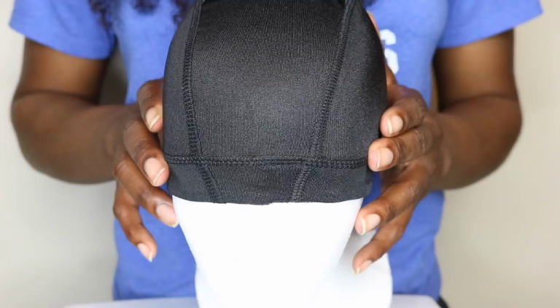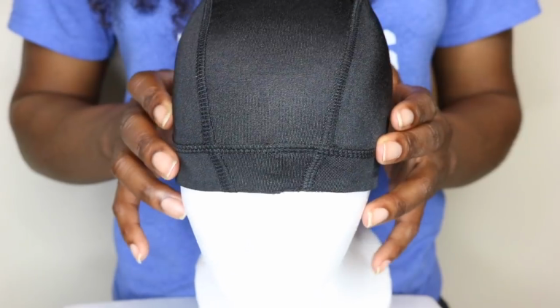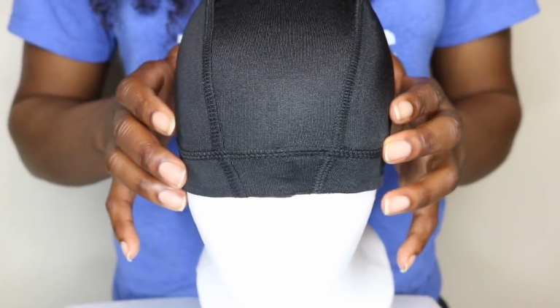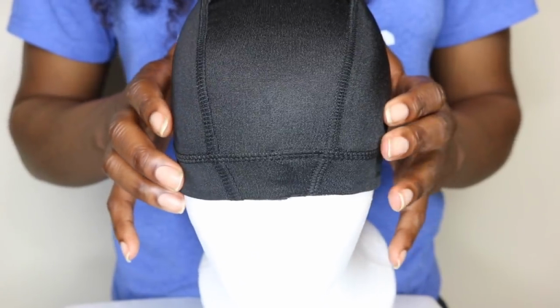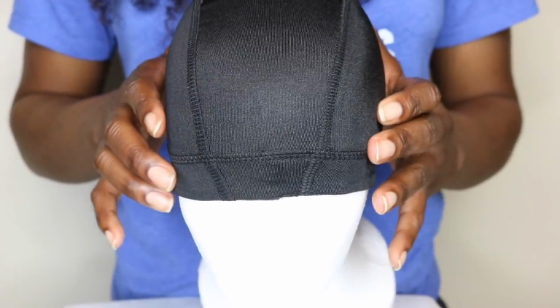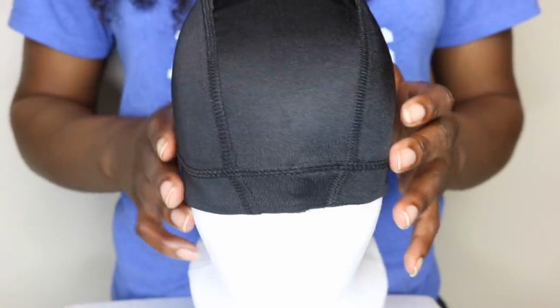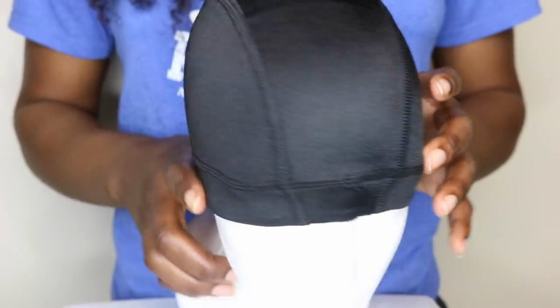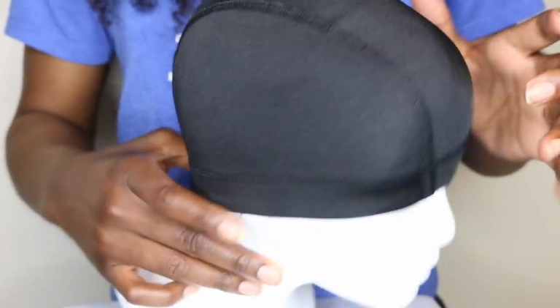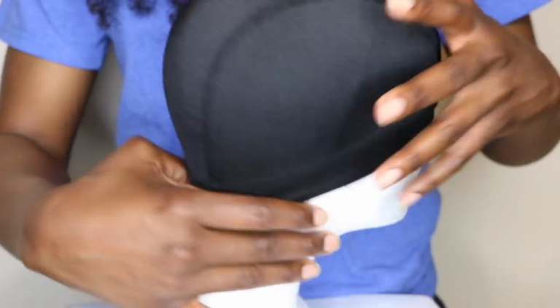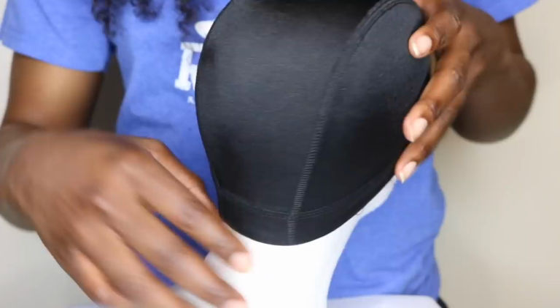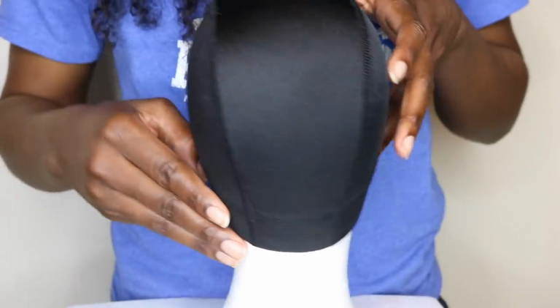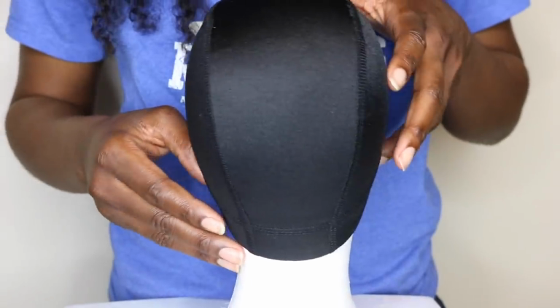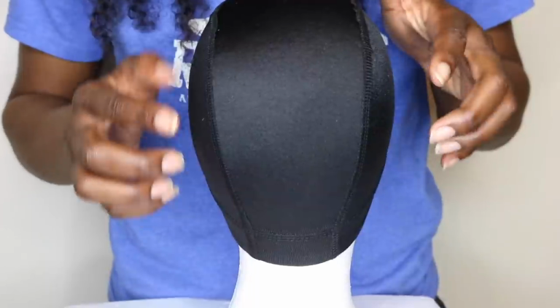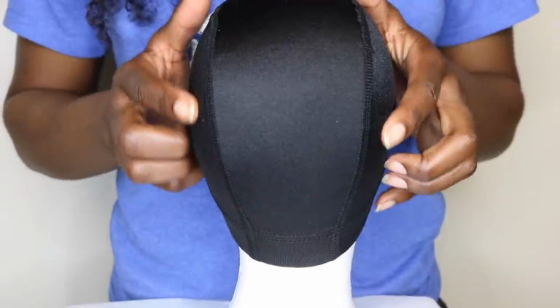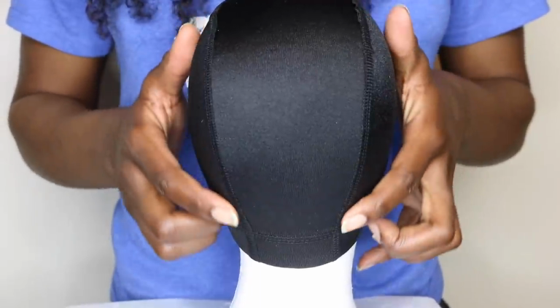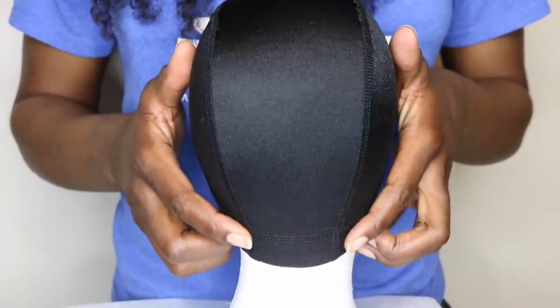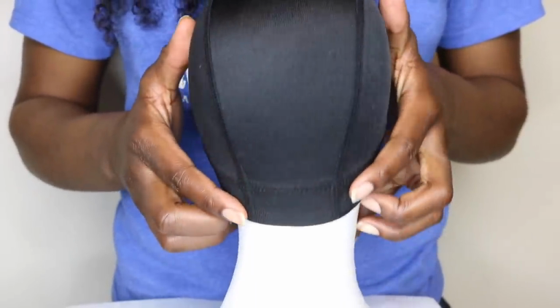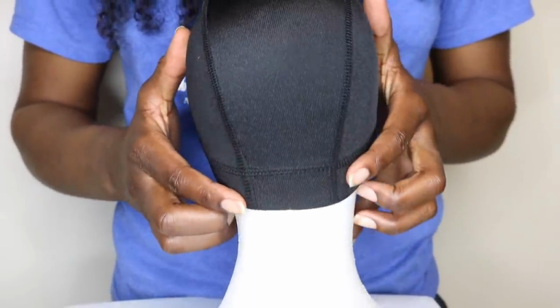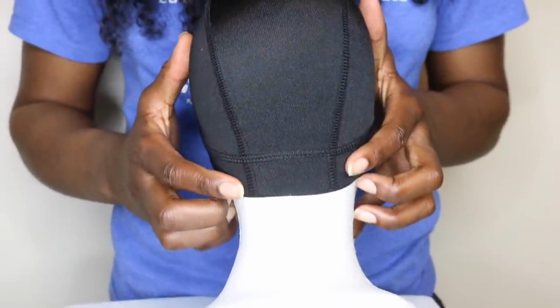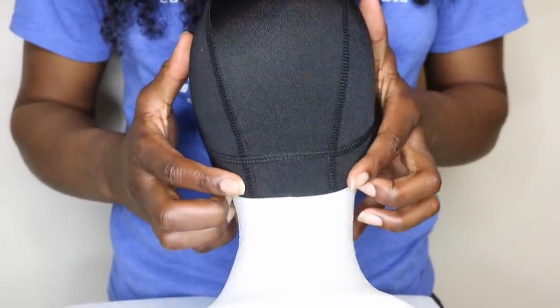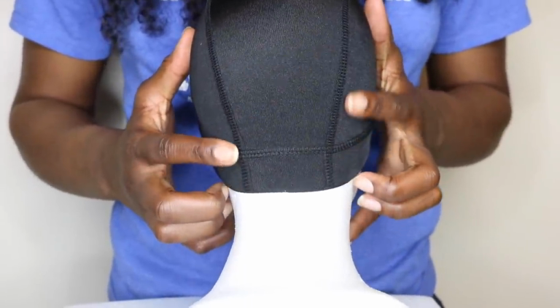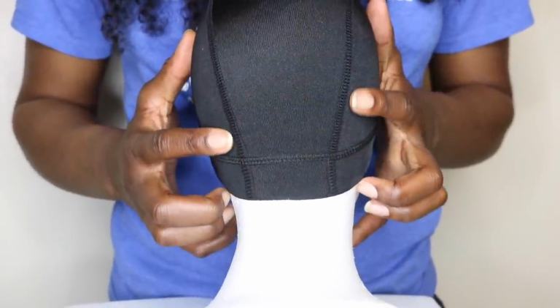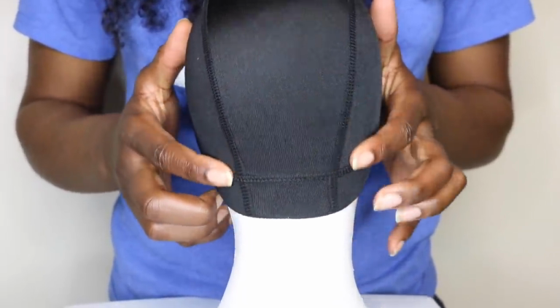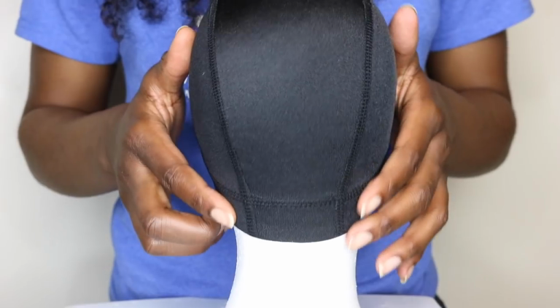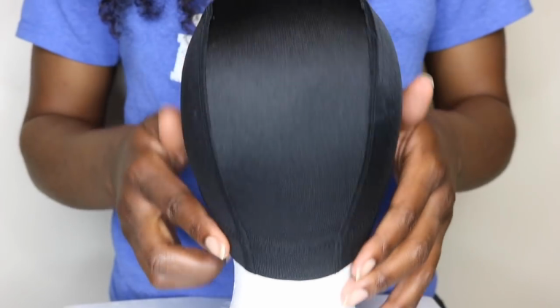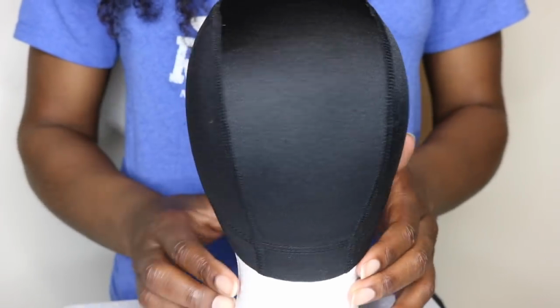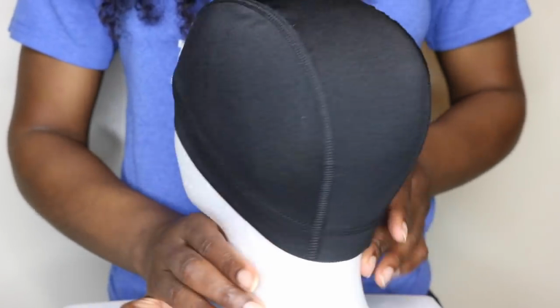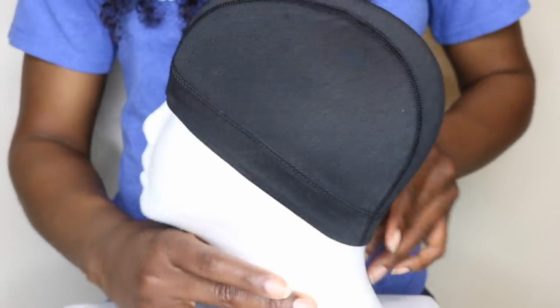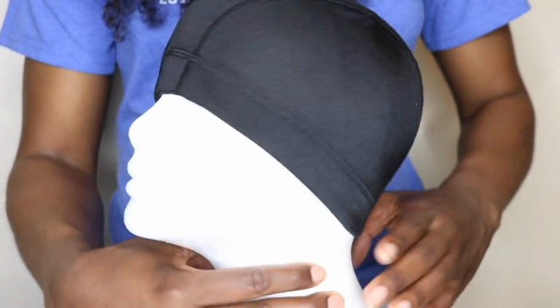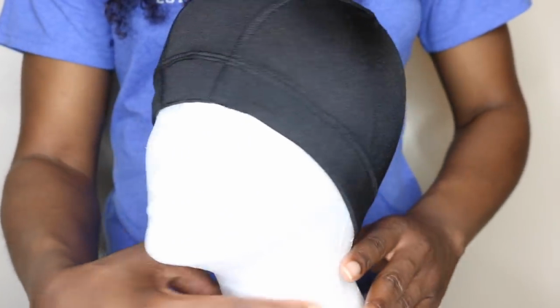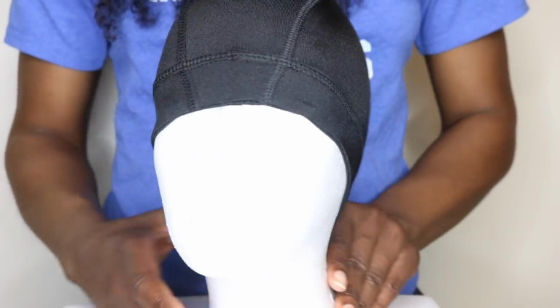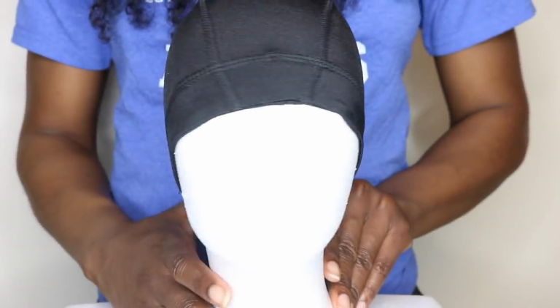First things first, you're gonna go ahead and put your dome cap on your mannequin head and make sure the two lines running down the middle of your dome cap are what you utilize as your guide to placing the cap in the middle of your forehead and nape area of the back of your head.